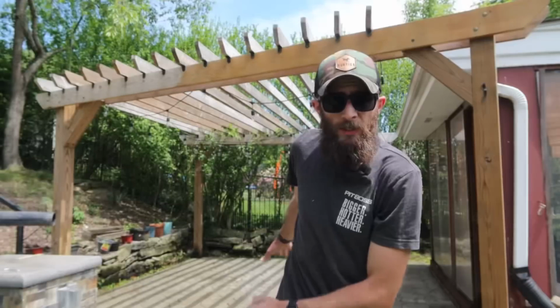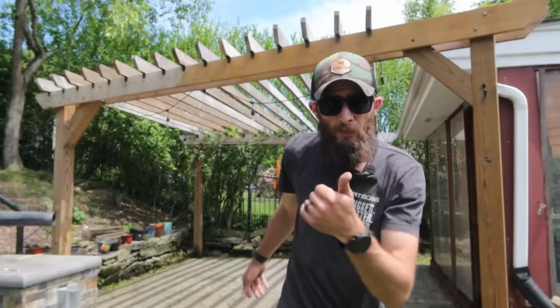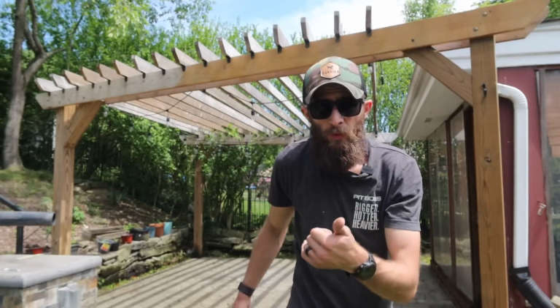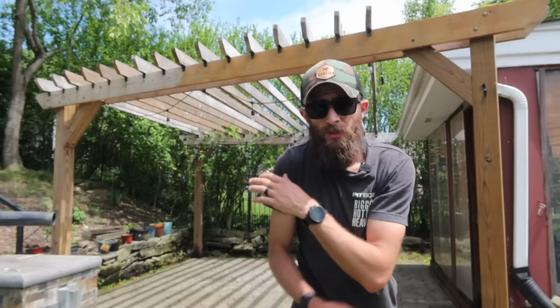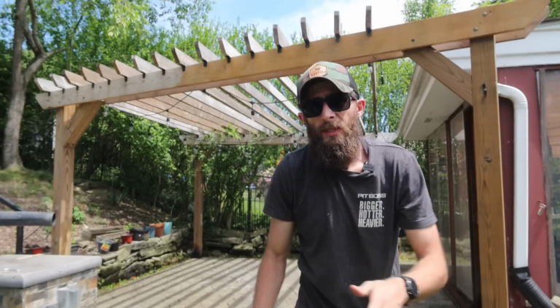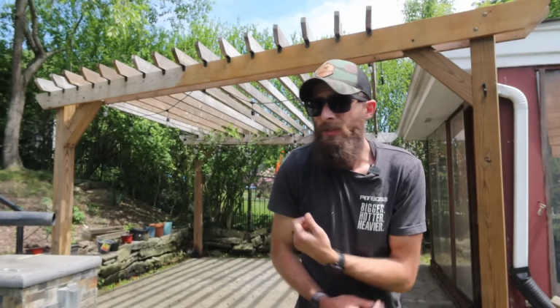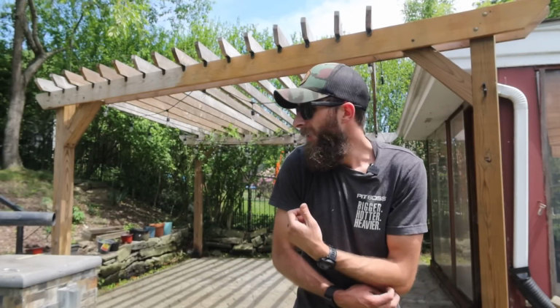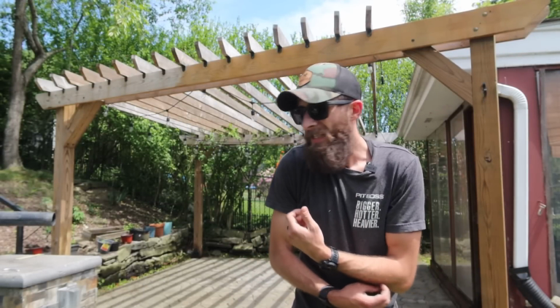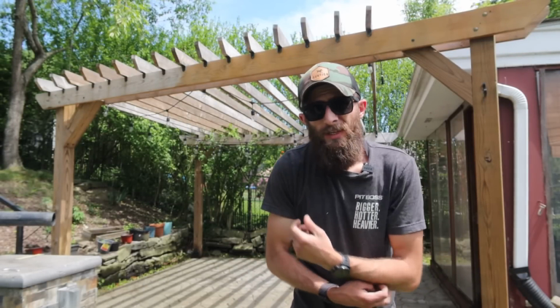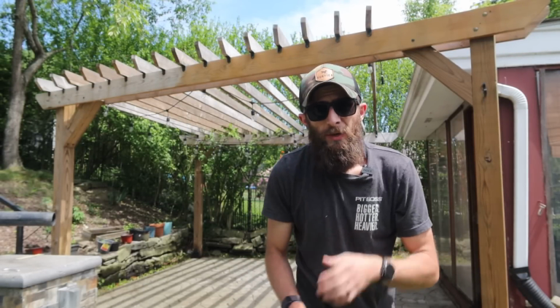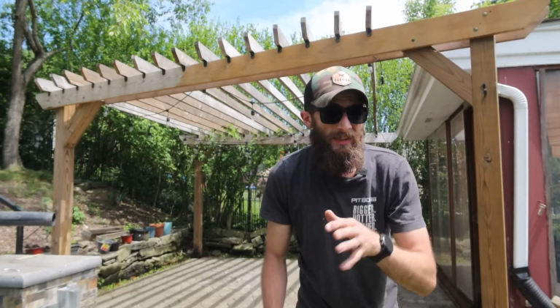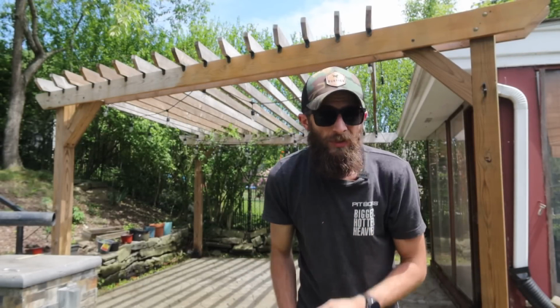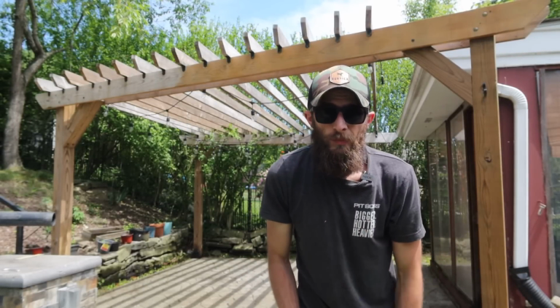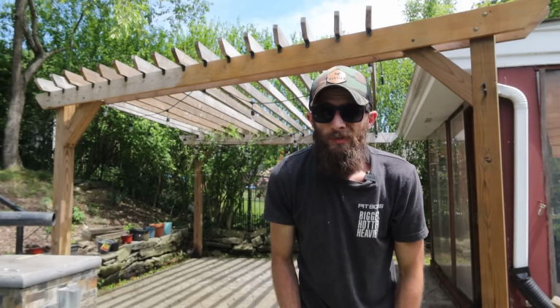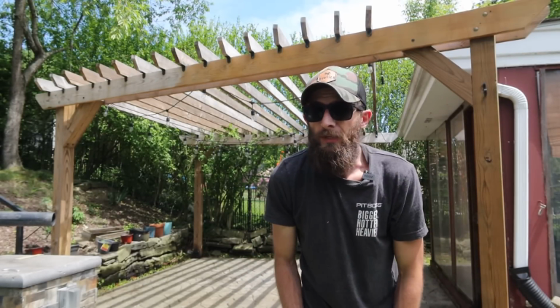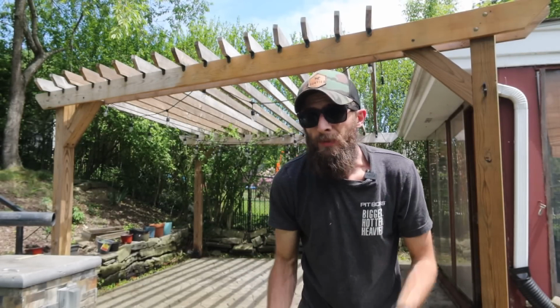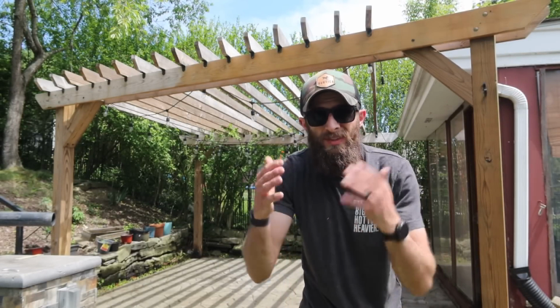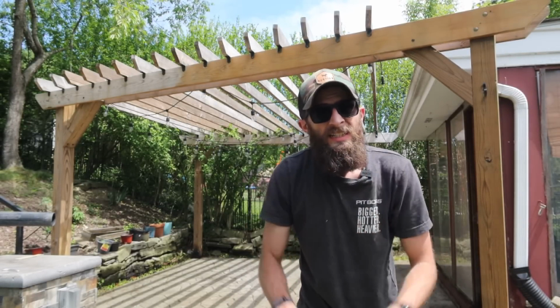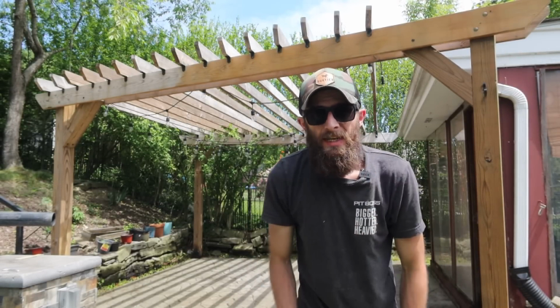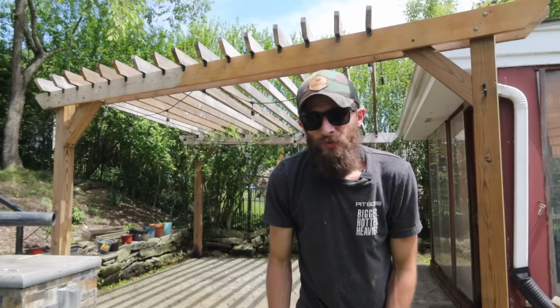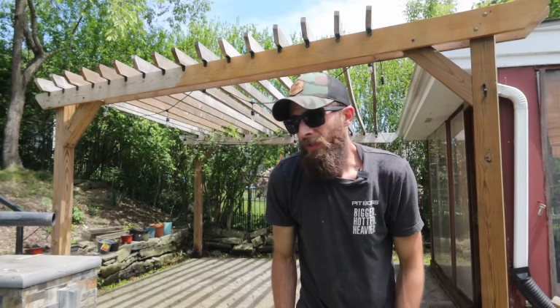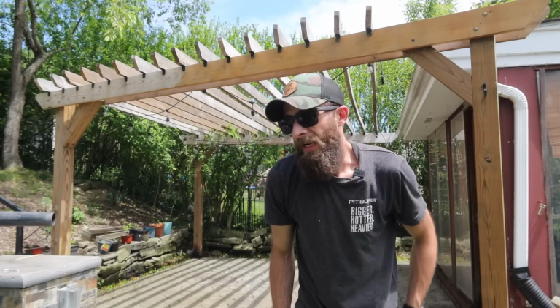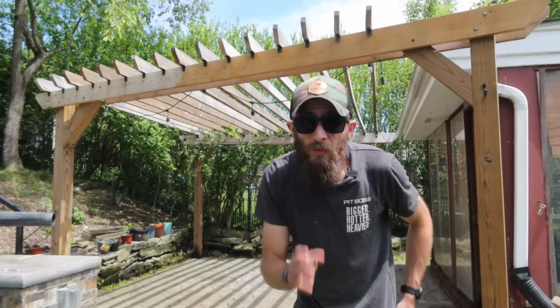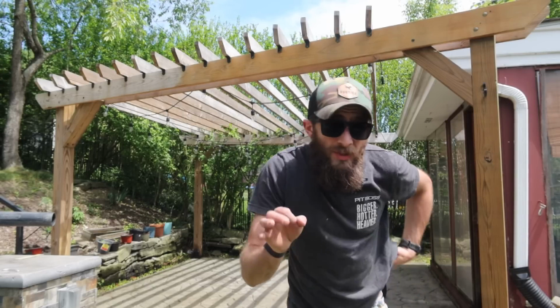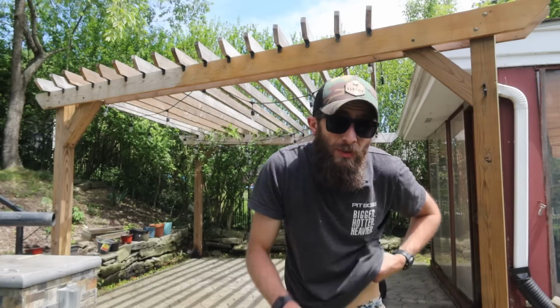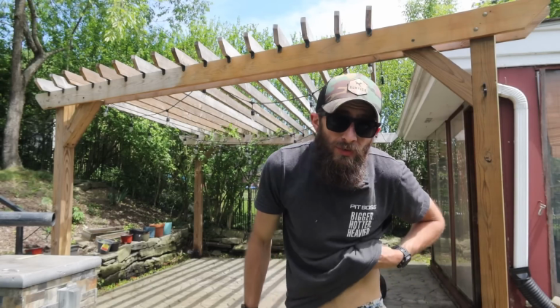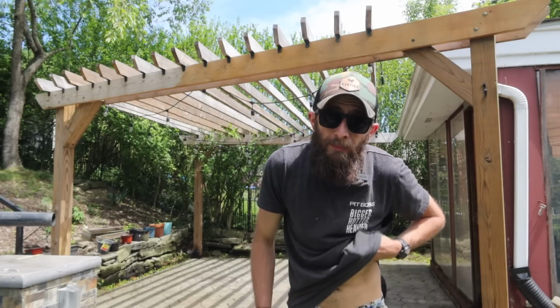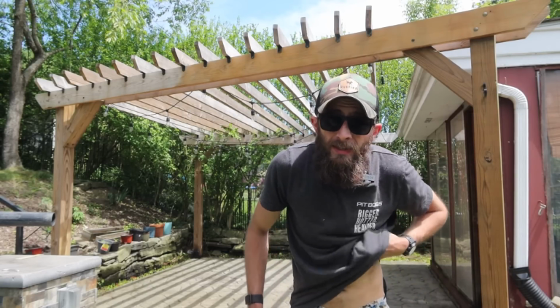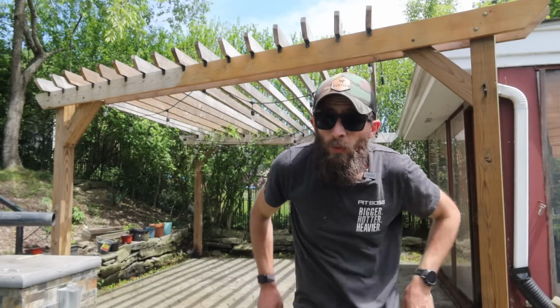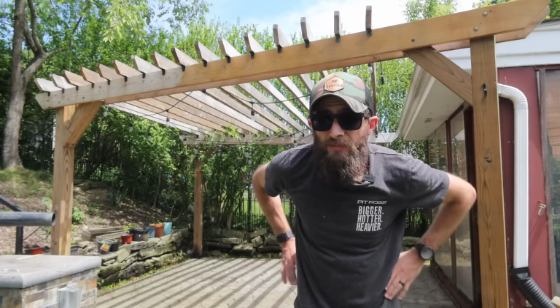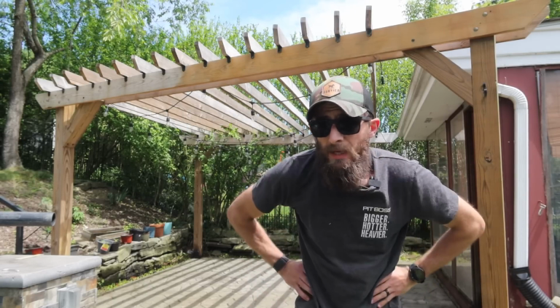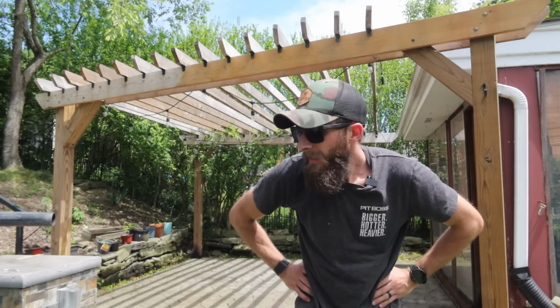Patio power wash. That was easier than I thought, but it definitely looks better. It was kind of grimy, but the natural stone, it hides it well, which is good, but also — man, what a difference that makes.